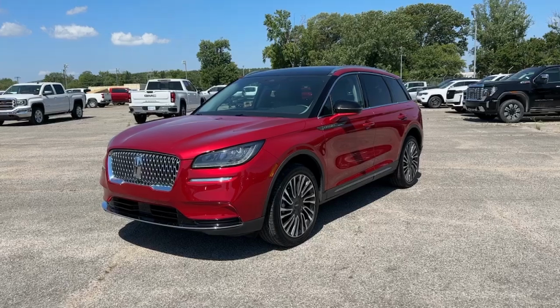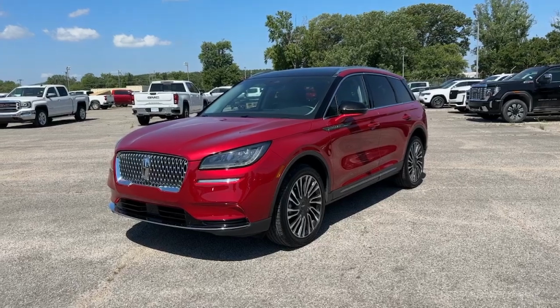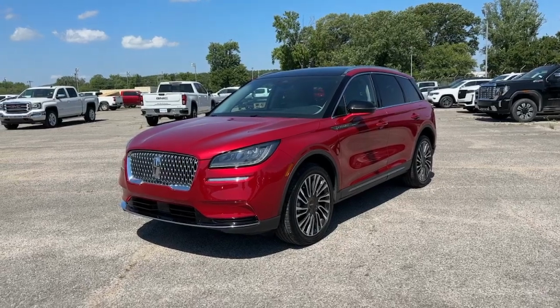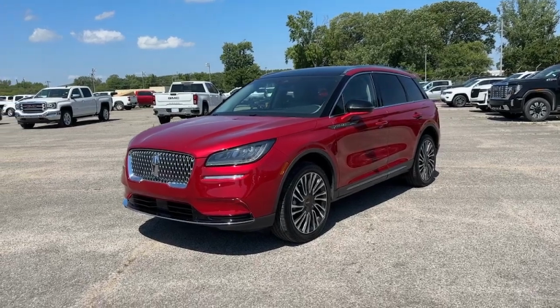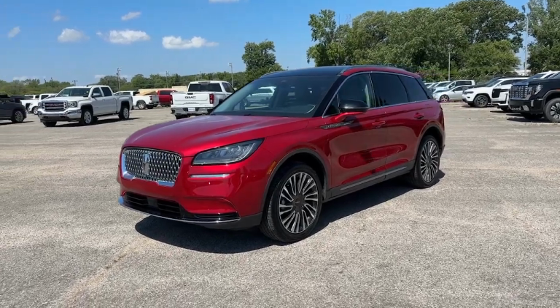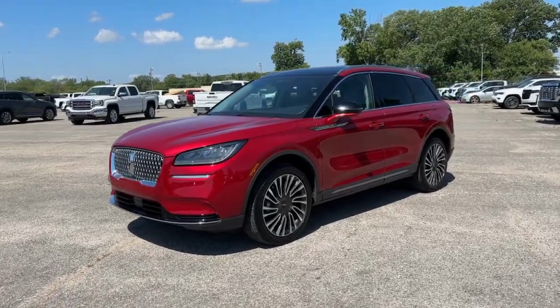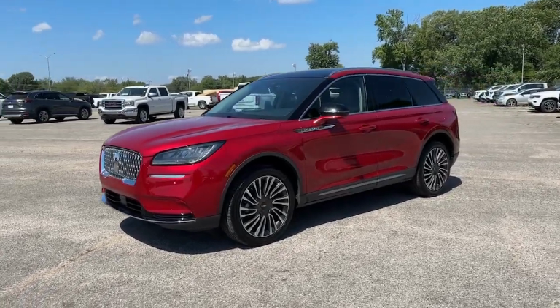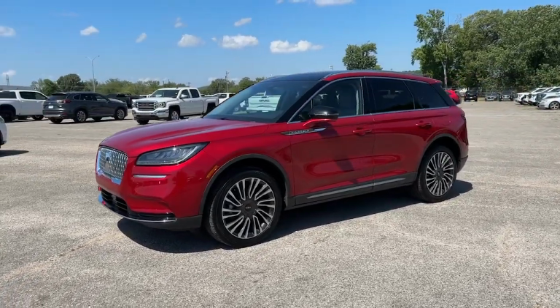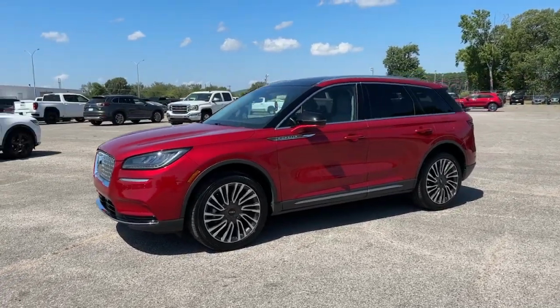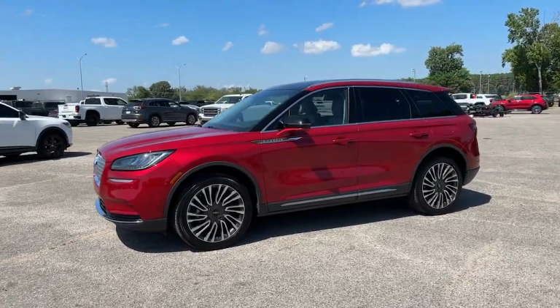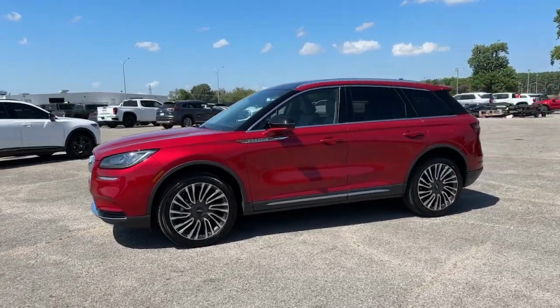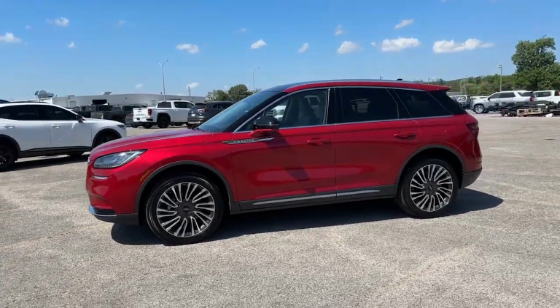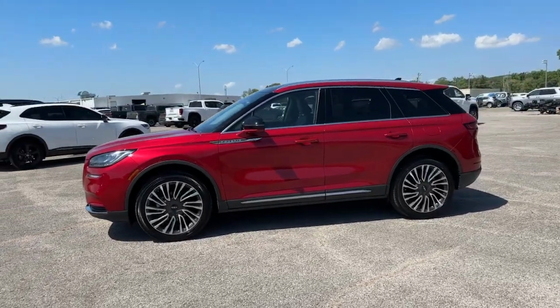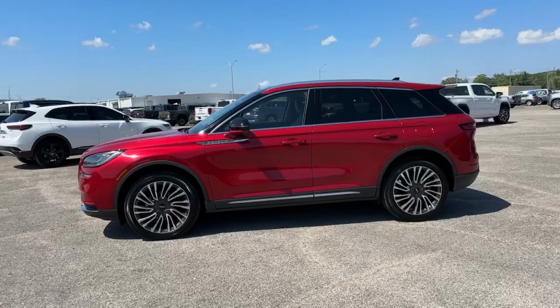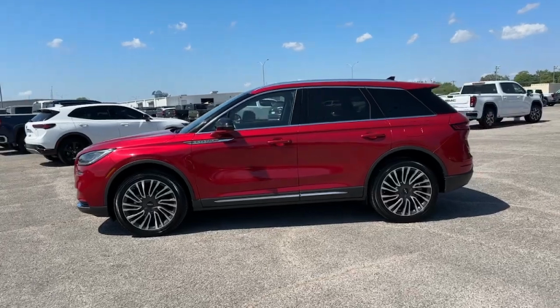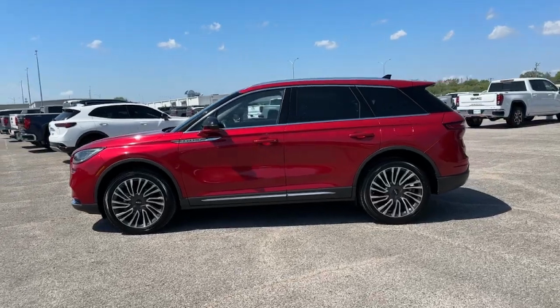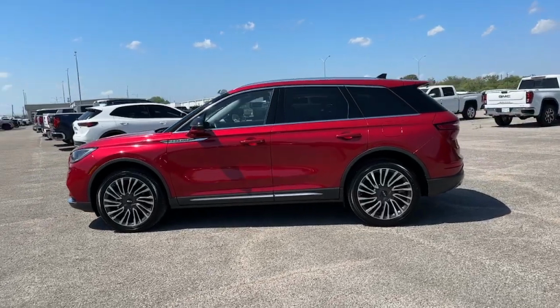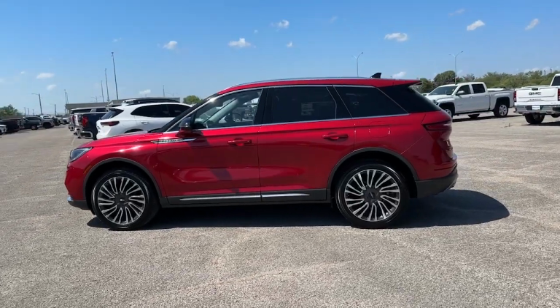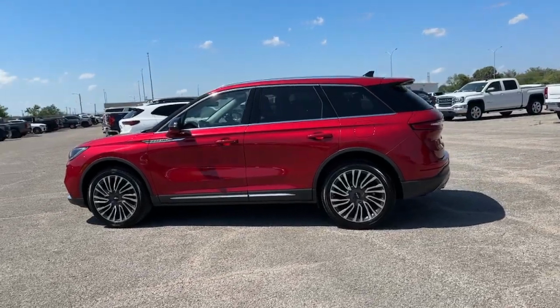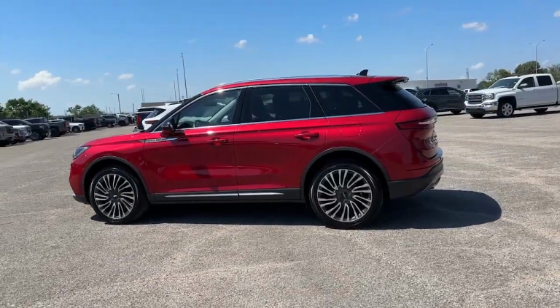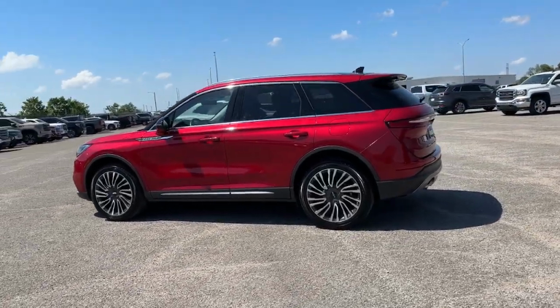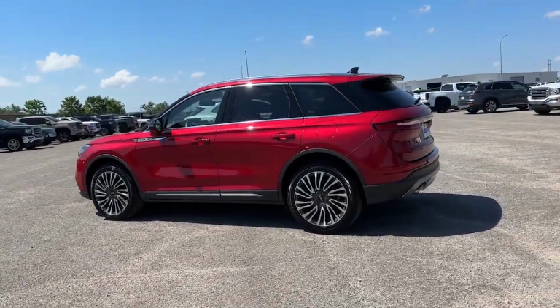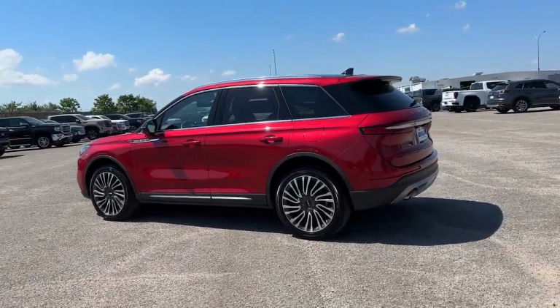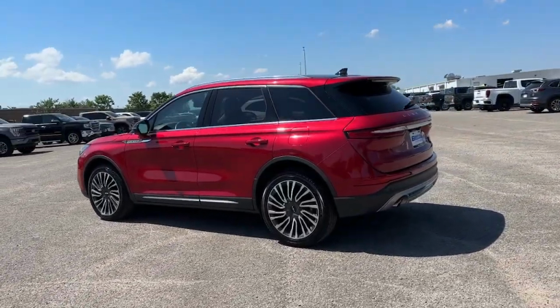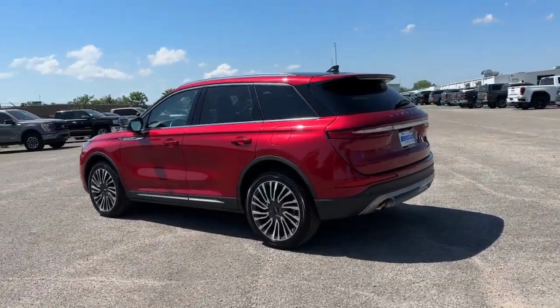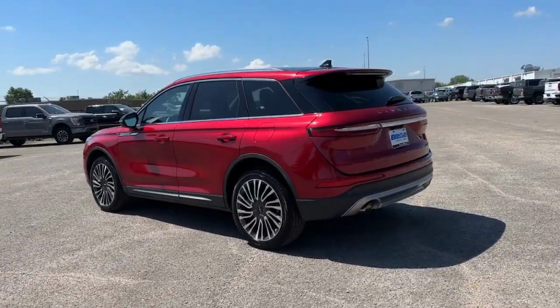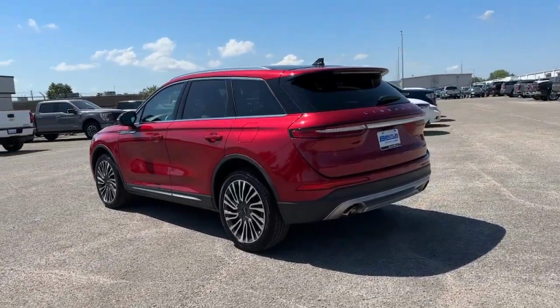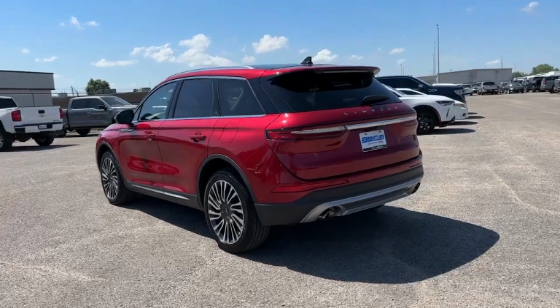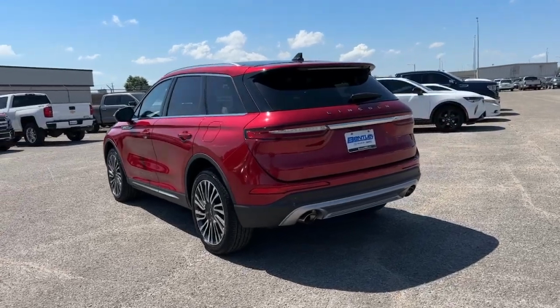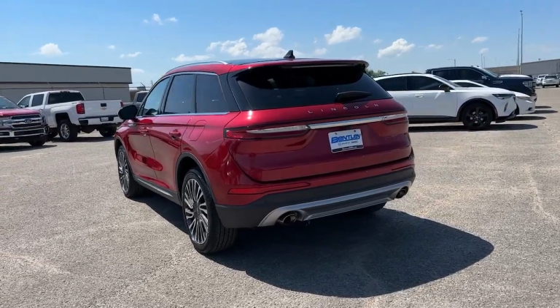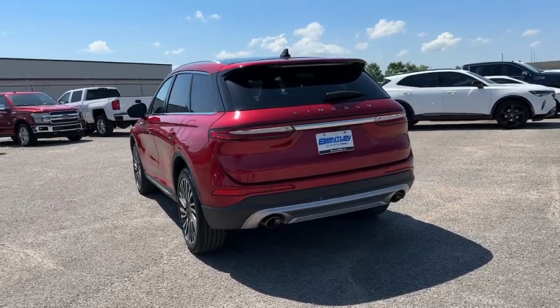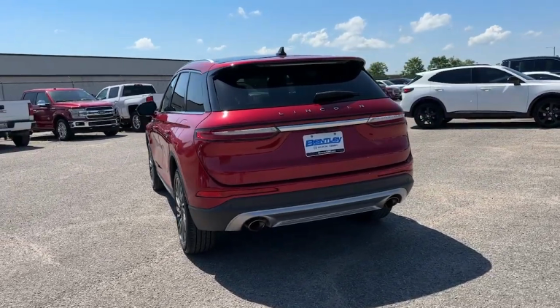Get acquainted with the 2022 Lincoln Corsair. This vehicle is an outstanding buy with fewer than 30,000 miles on the odometer. Follow your heart's desire in this sleek, bold Corsair.